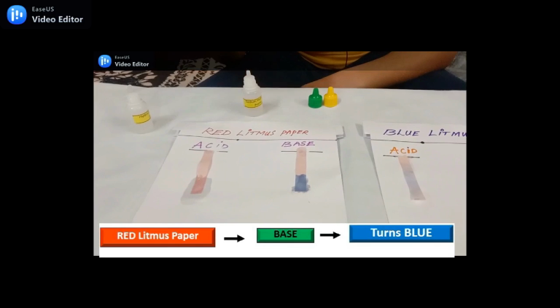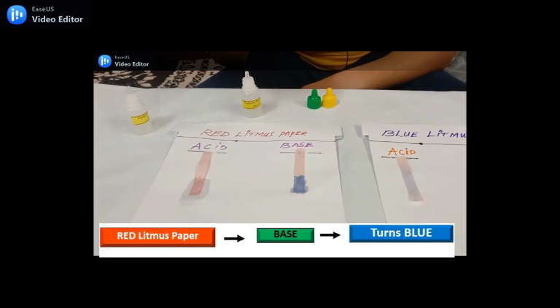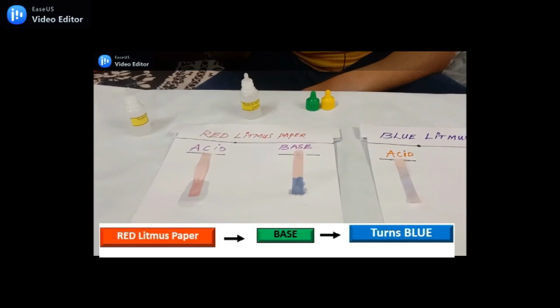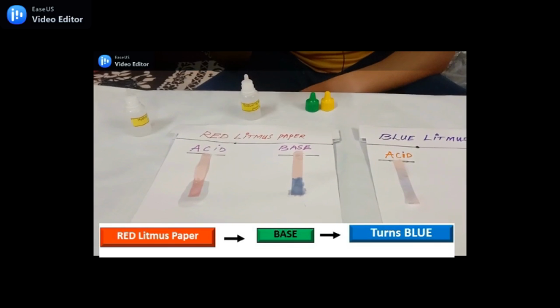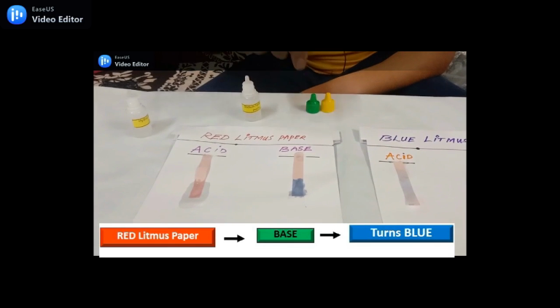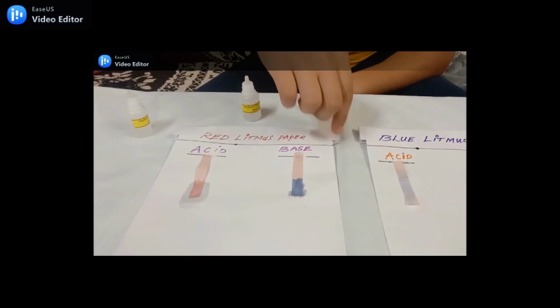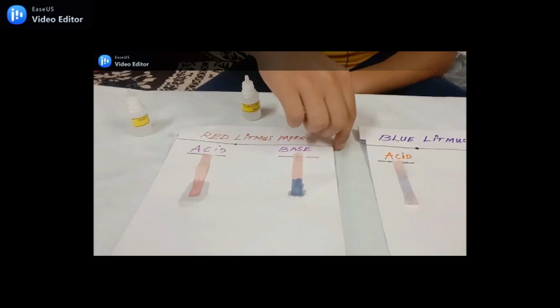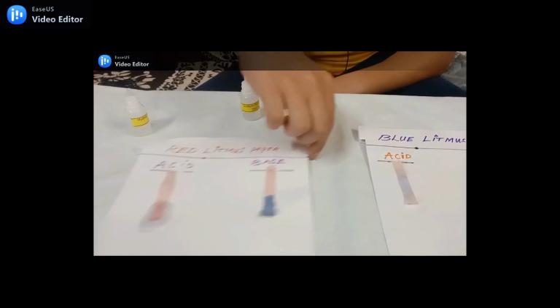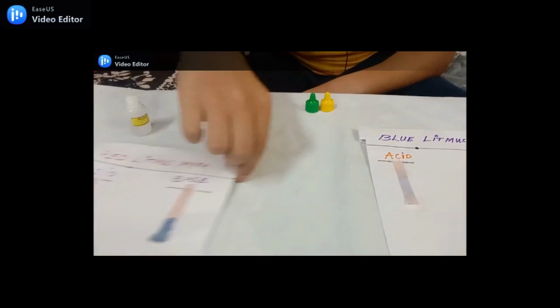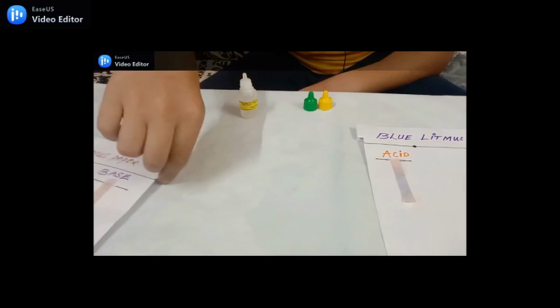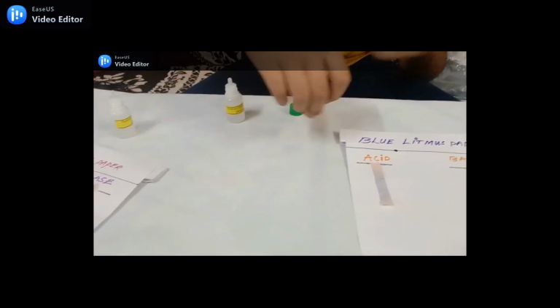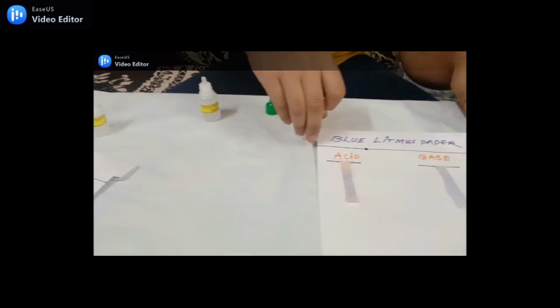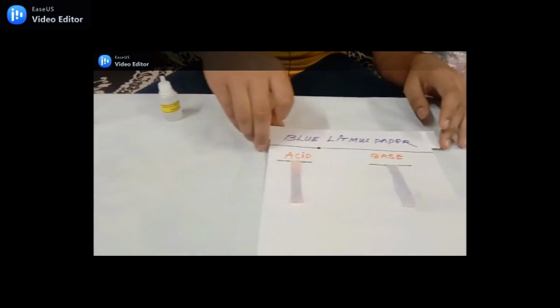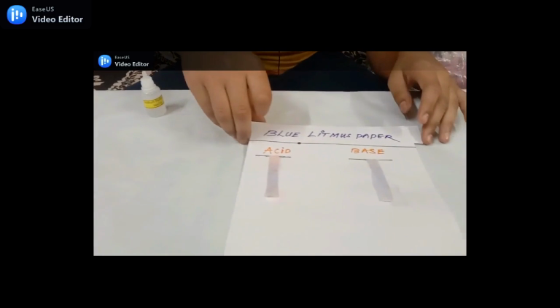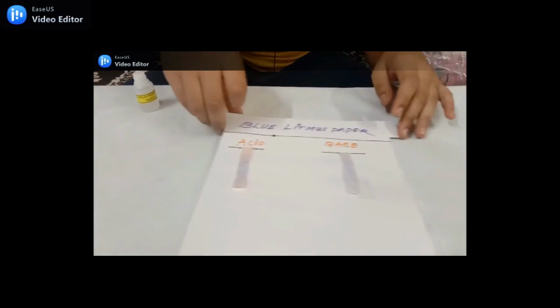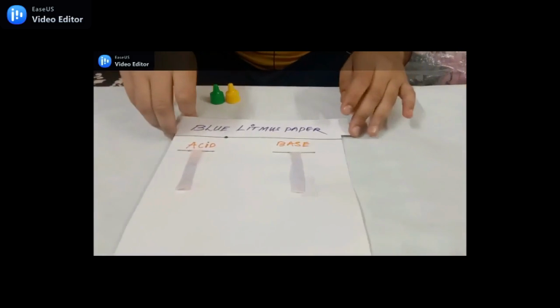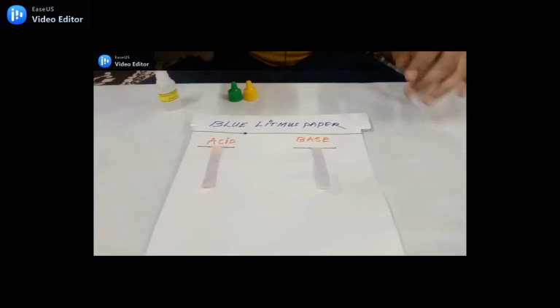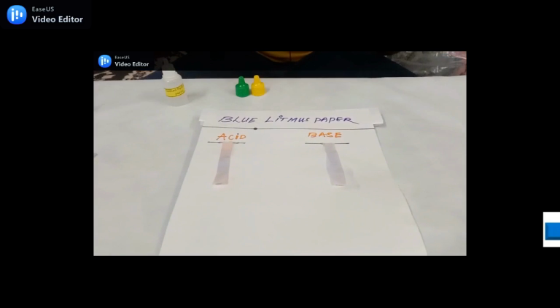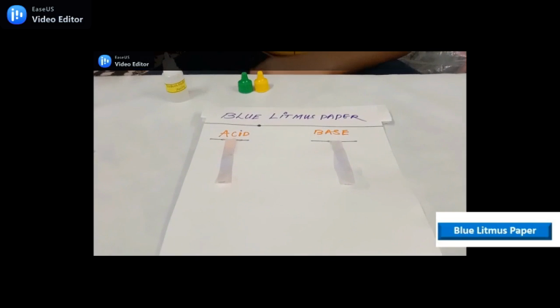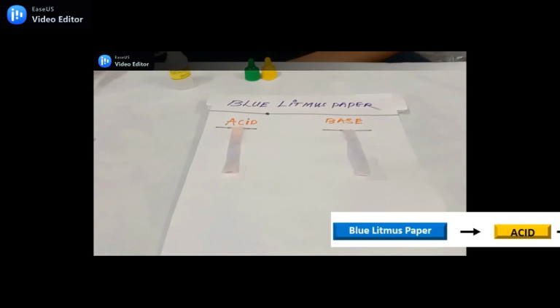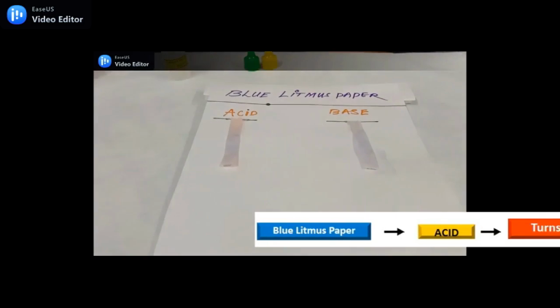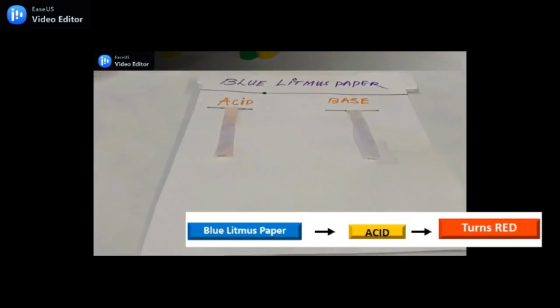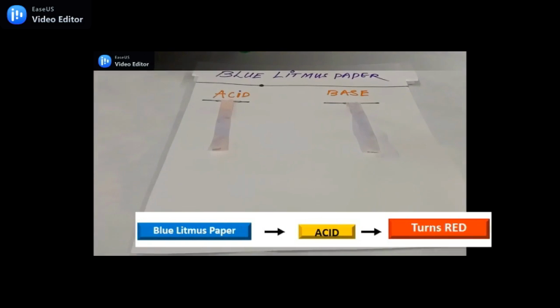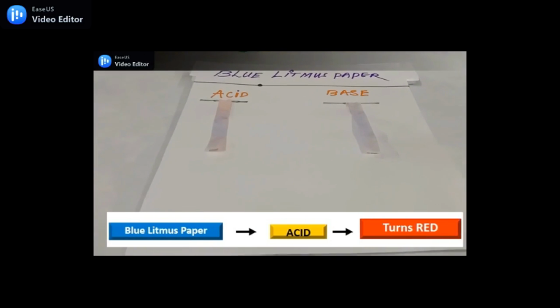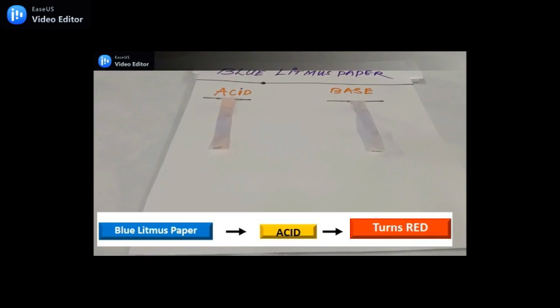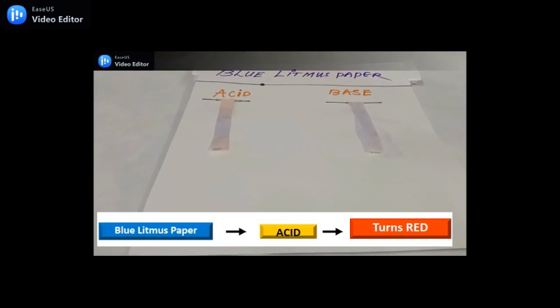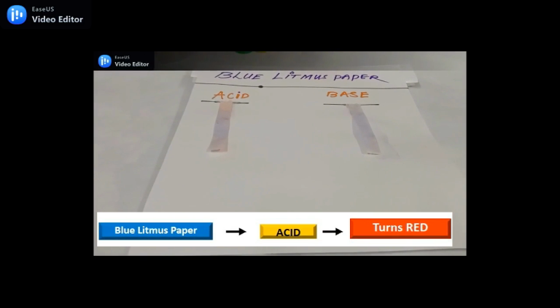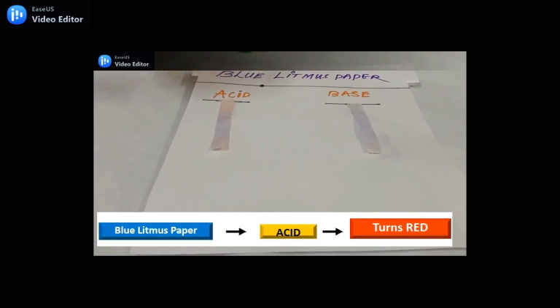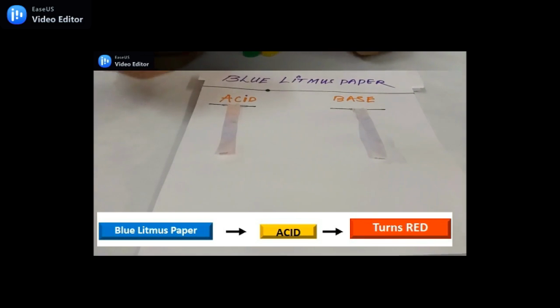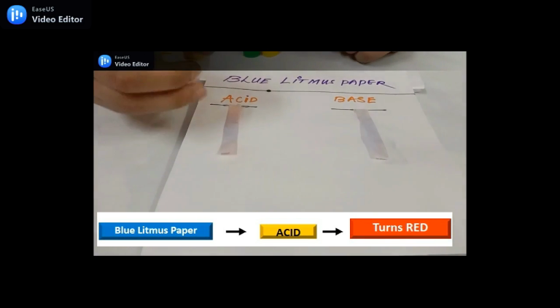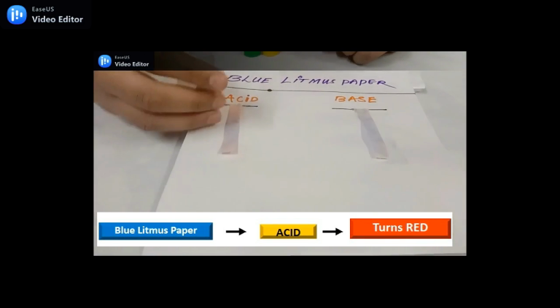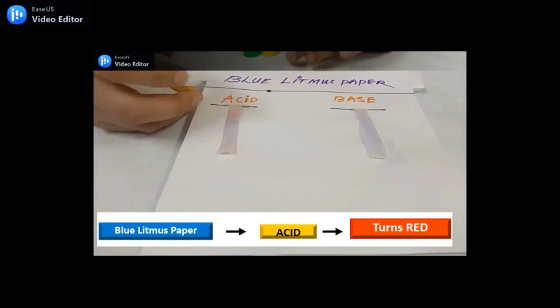Now let's put base on red litmus paper. It changes its color to blue. Now let's repeat the same process on blue litmus paper.